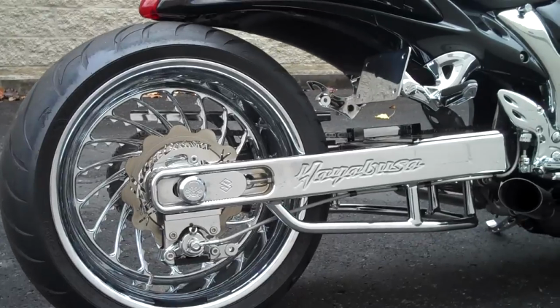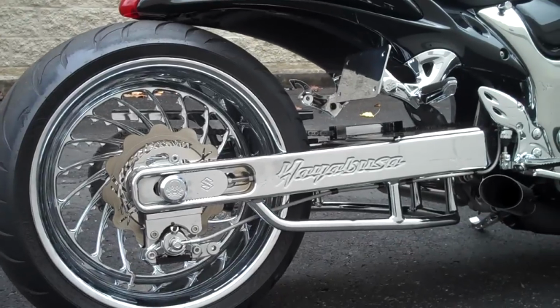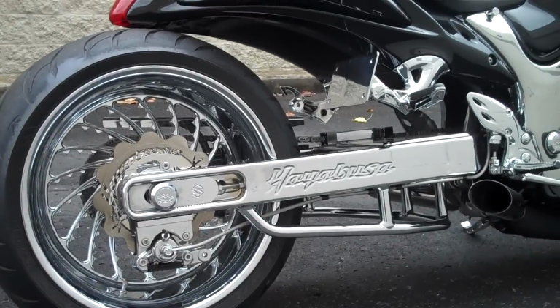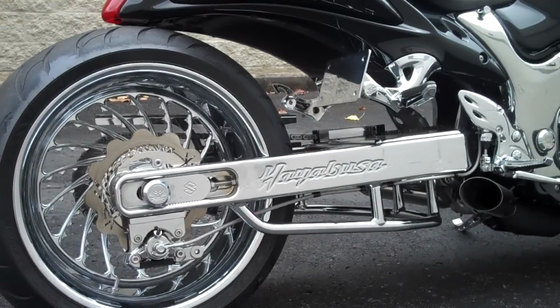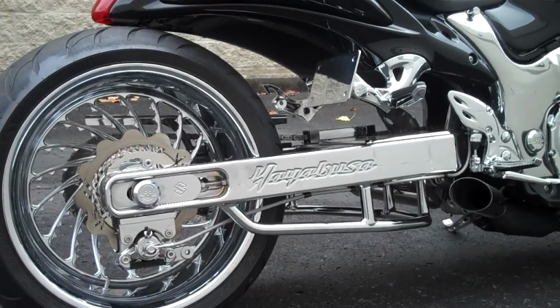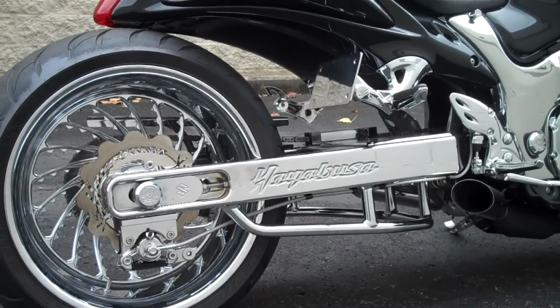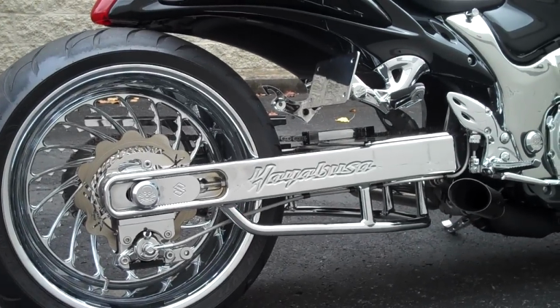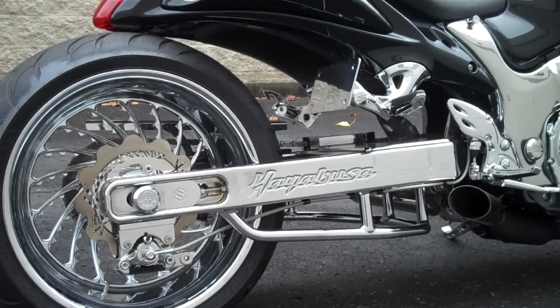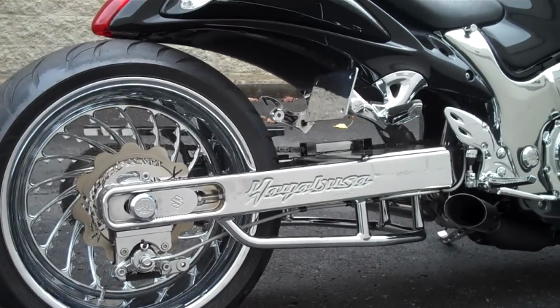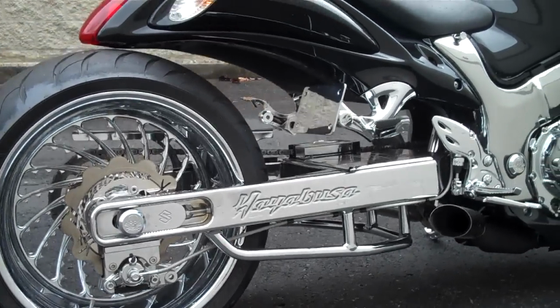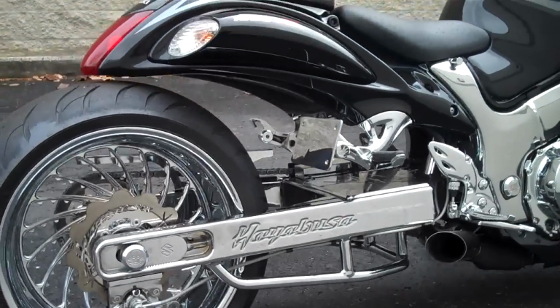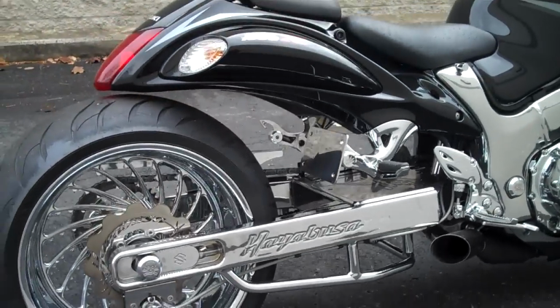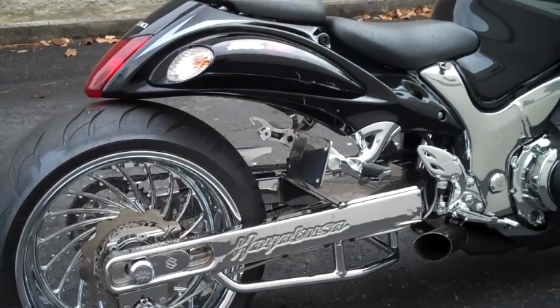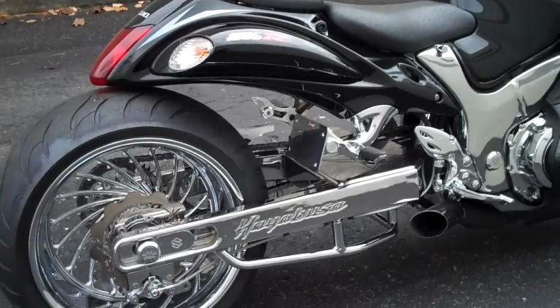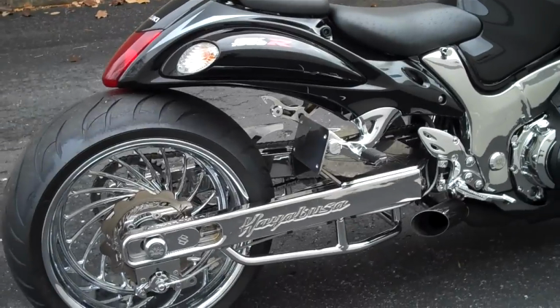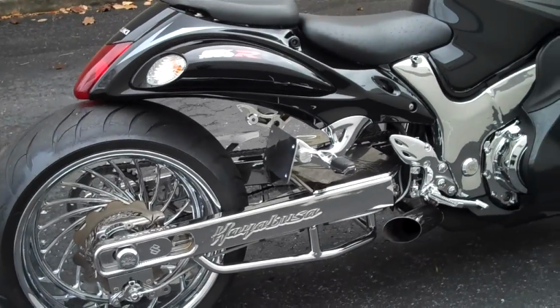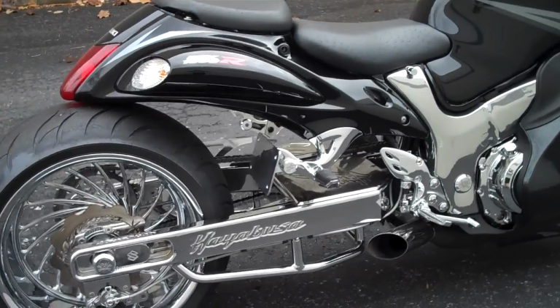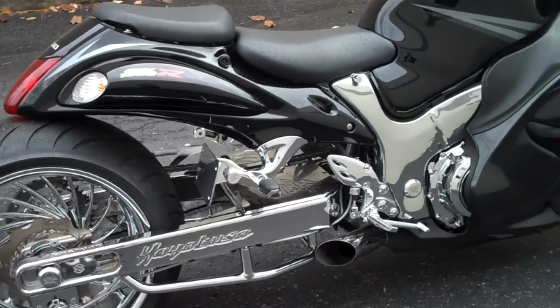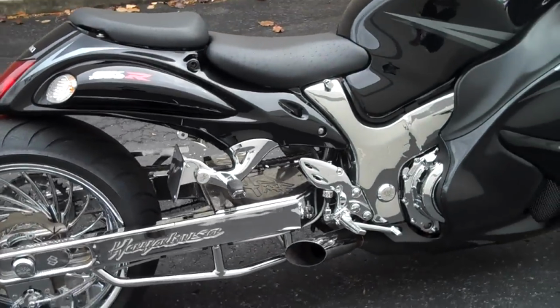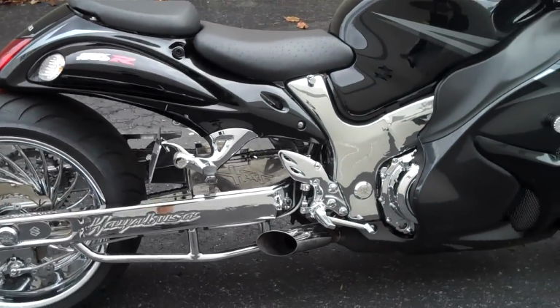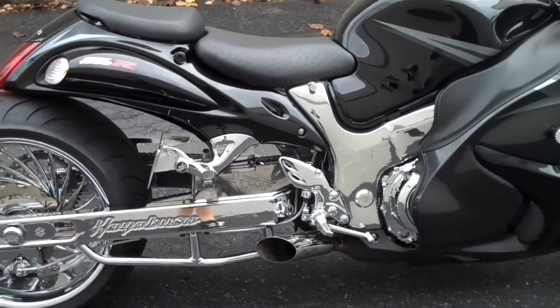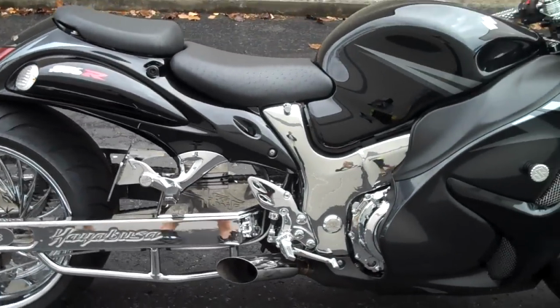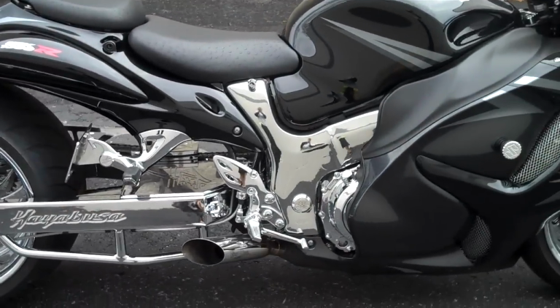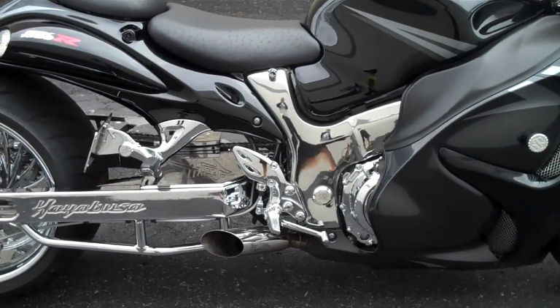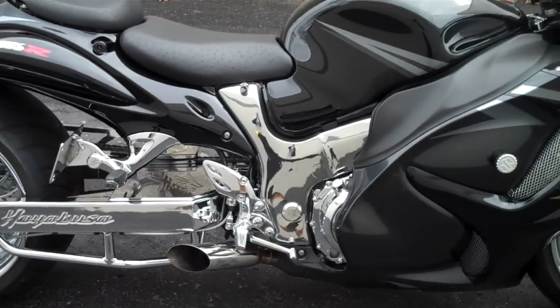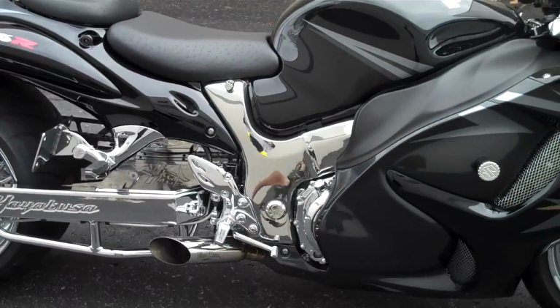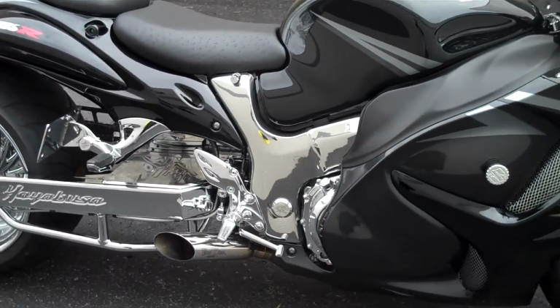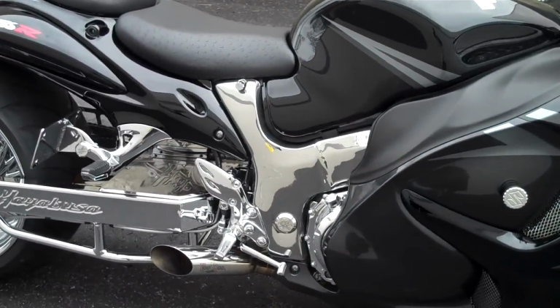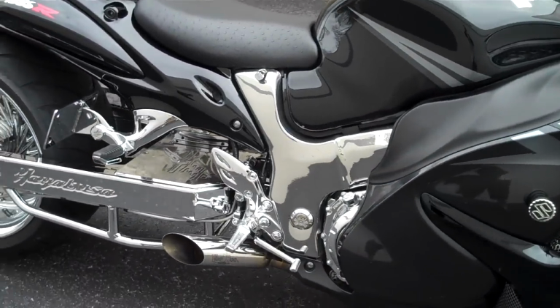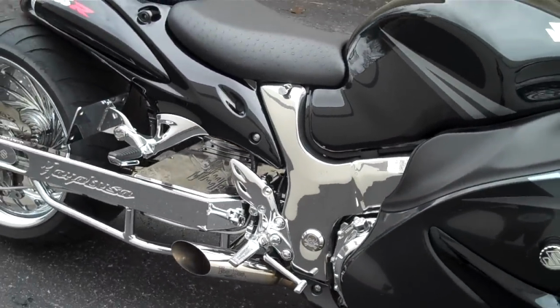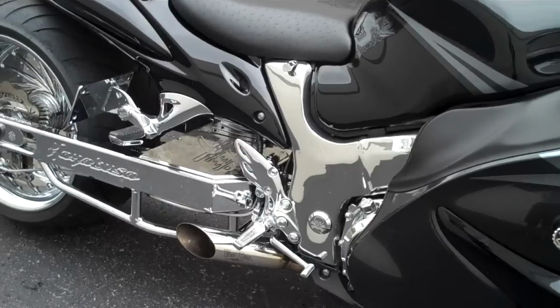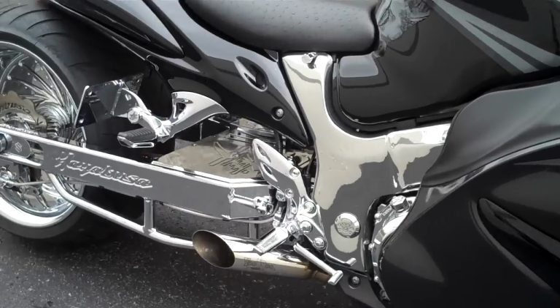It has a chrome swing arm with engraving and under bracing, all the pegs and brackets are chrome, frame covers and frame plugs, and a chrome clutch cover.